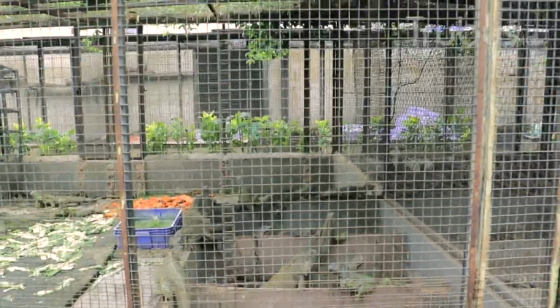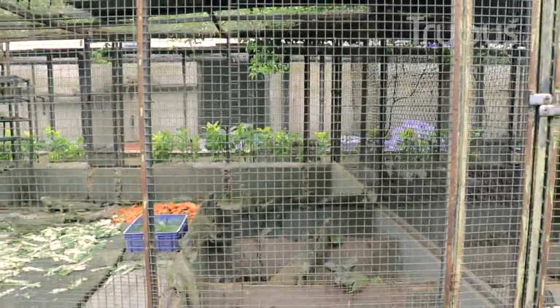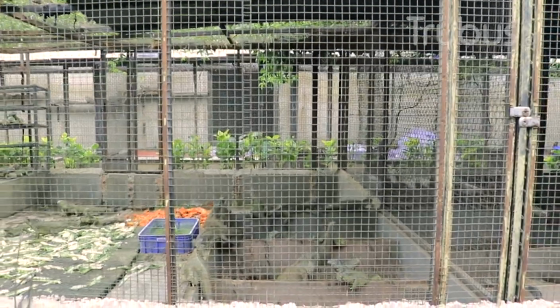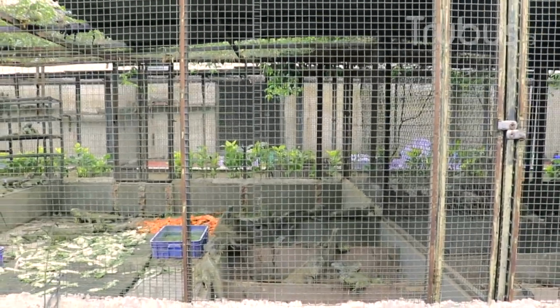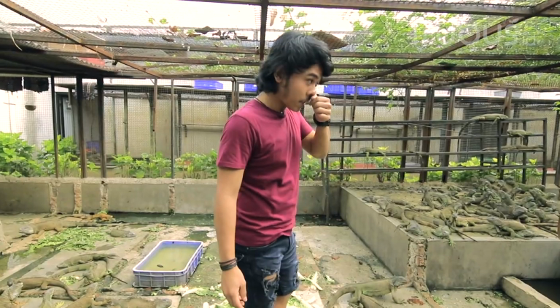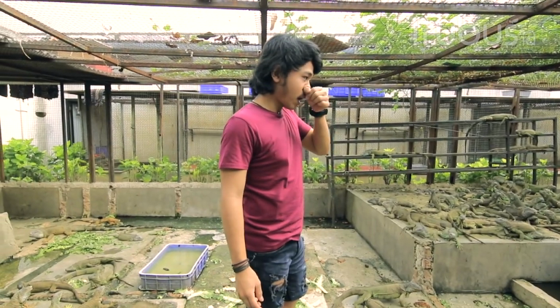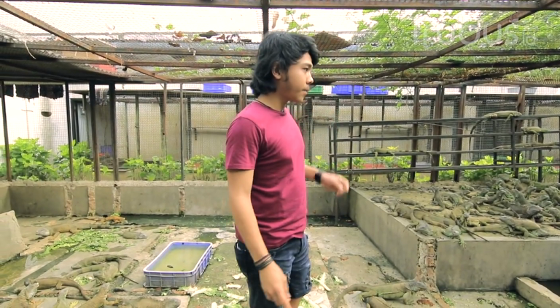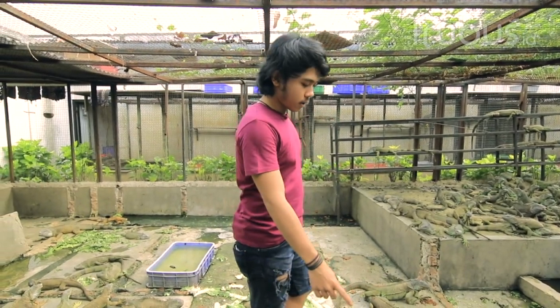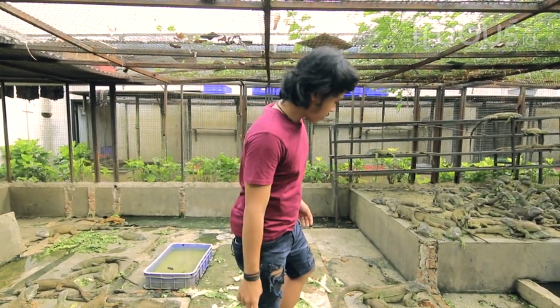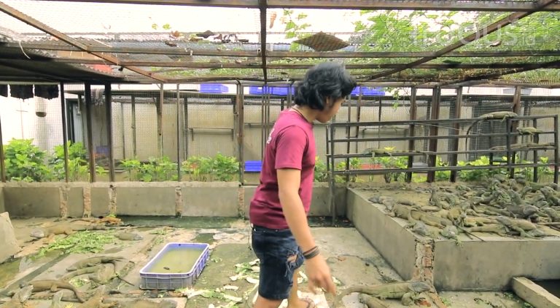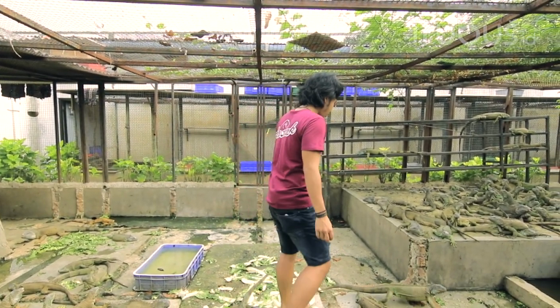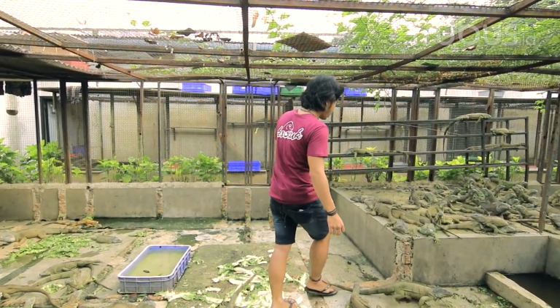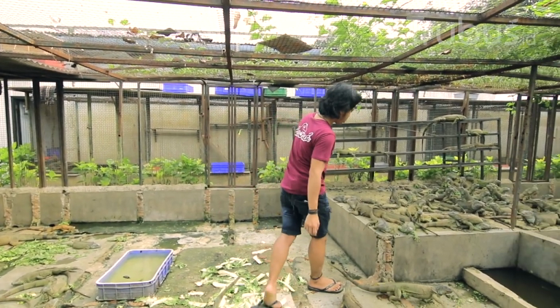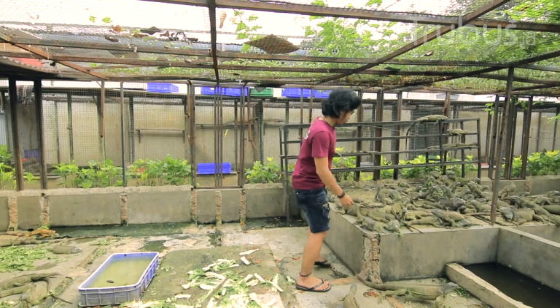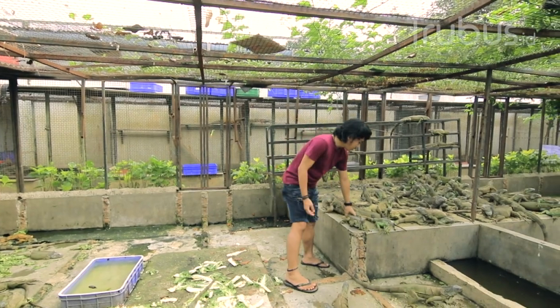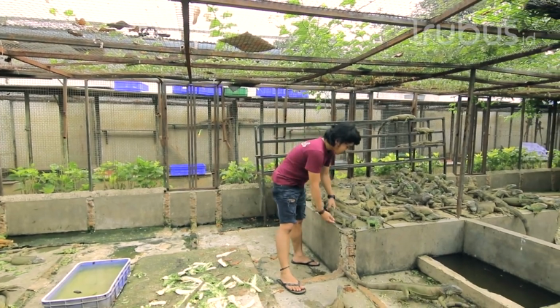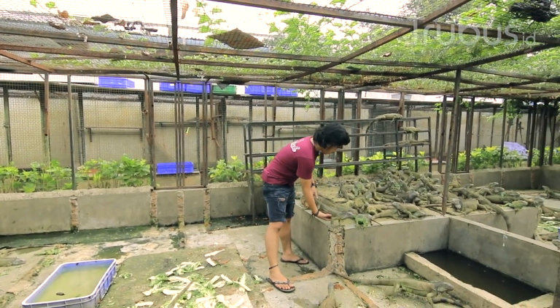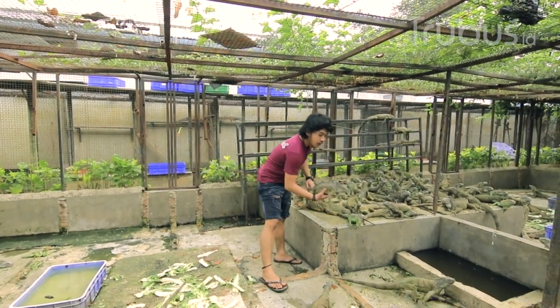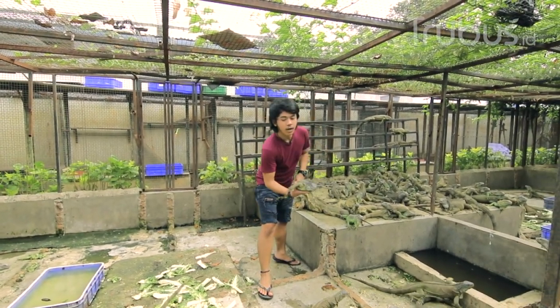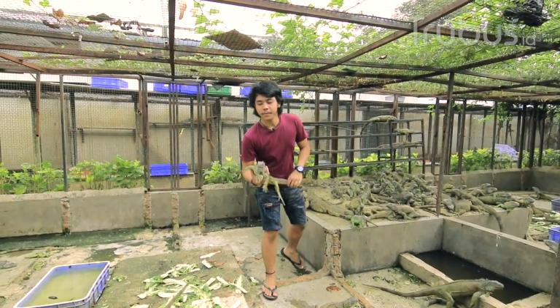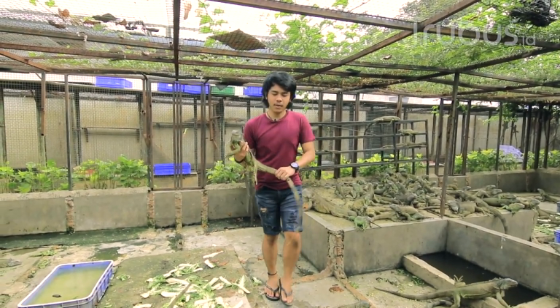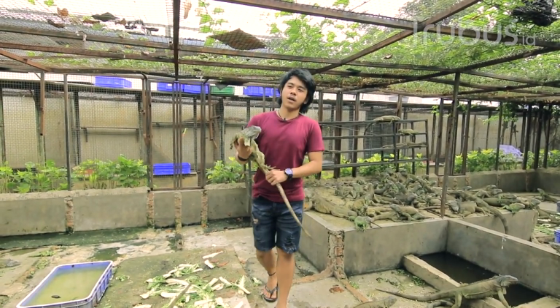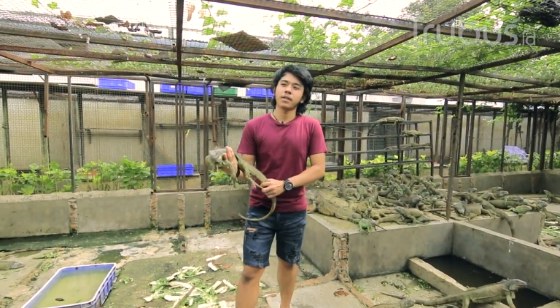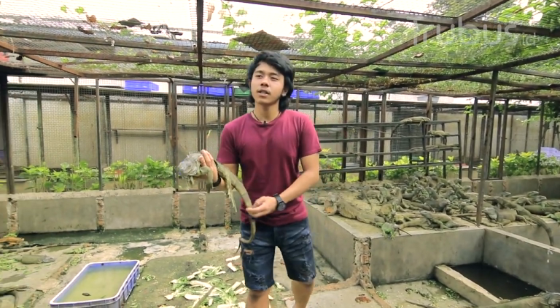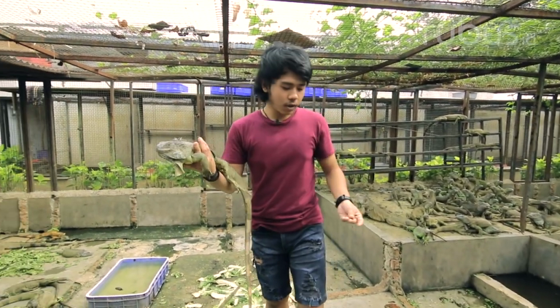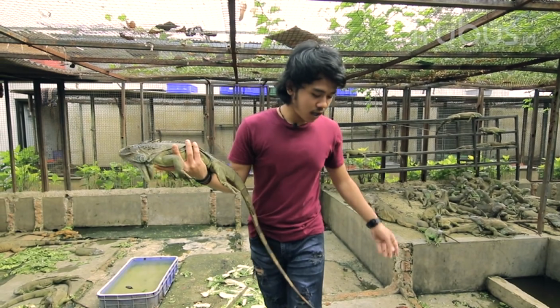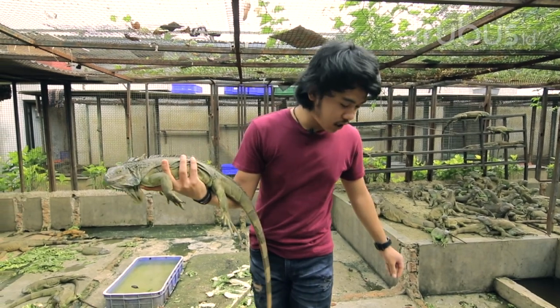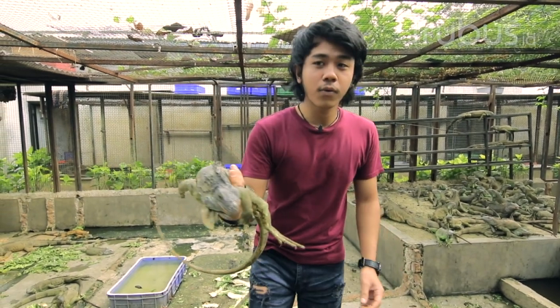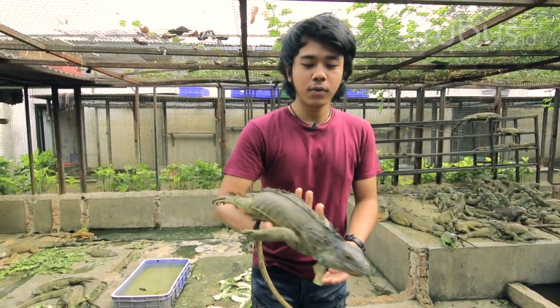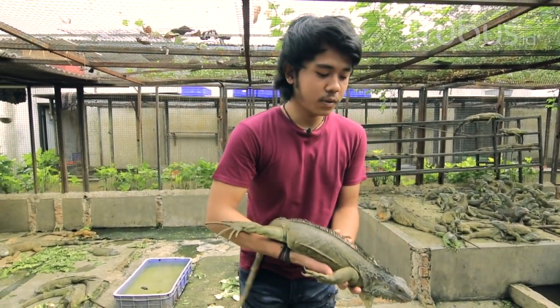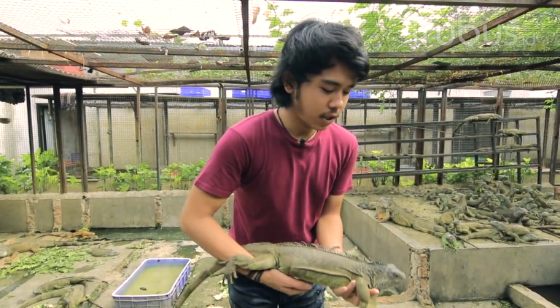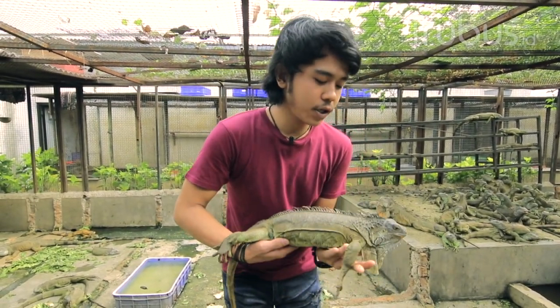Ada beberapa jenis iguana di sini. Ini iguana — ini green iguana. Biasa kalau kita sebut itu iguana hijau.